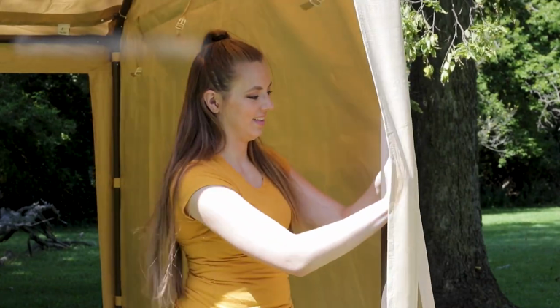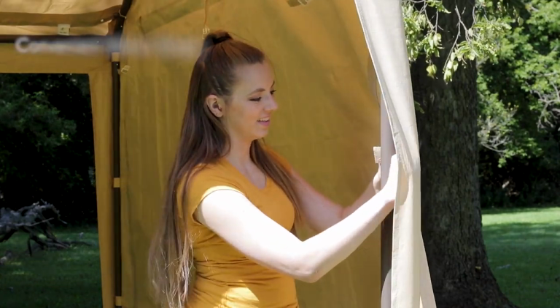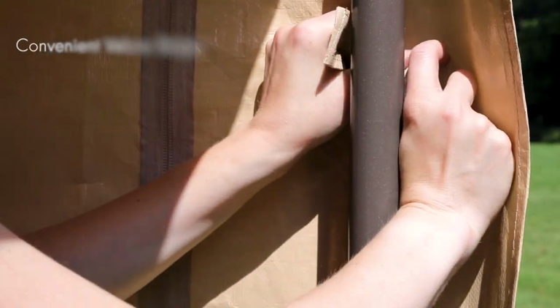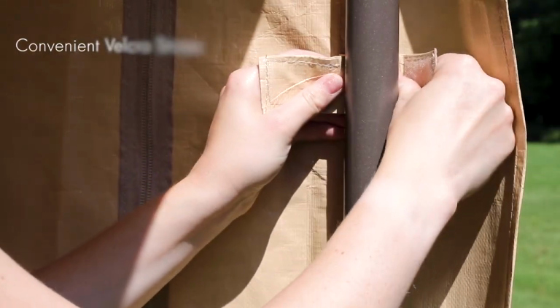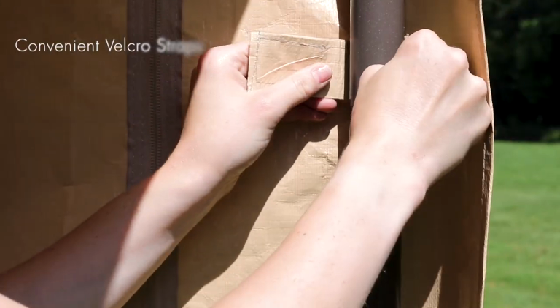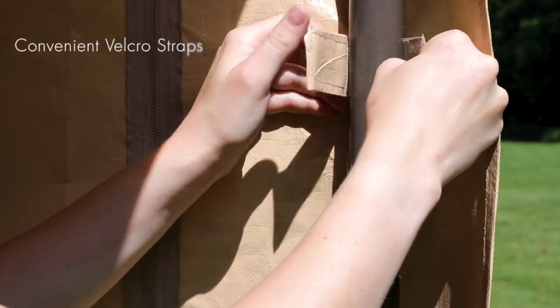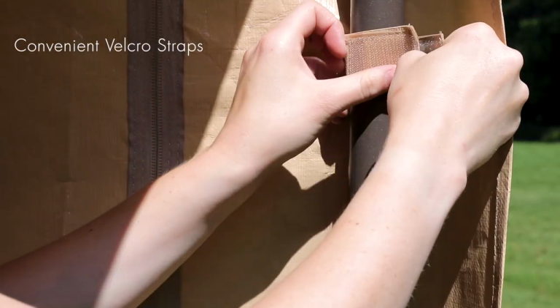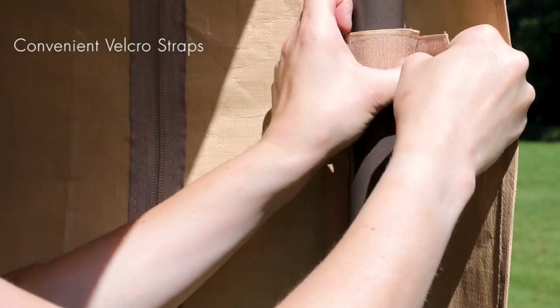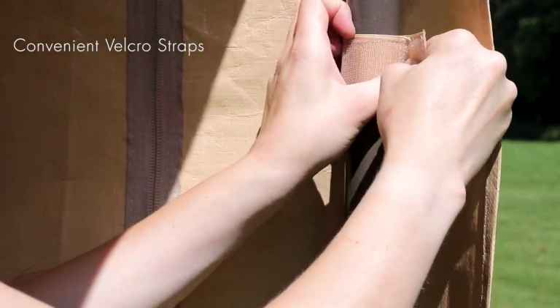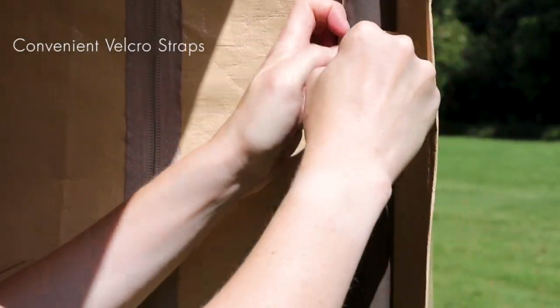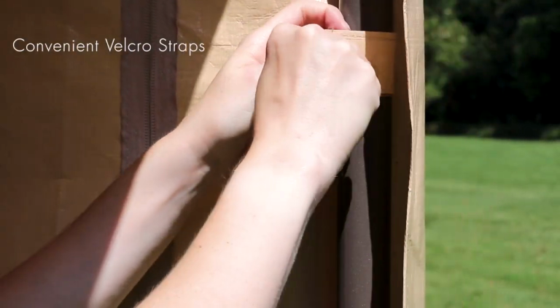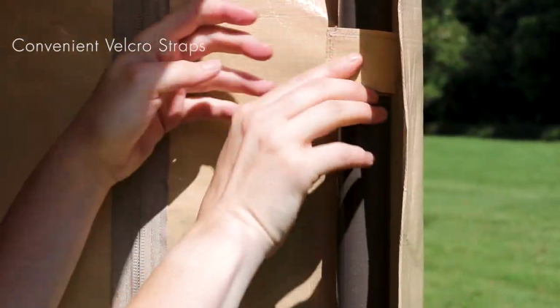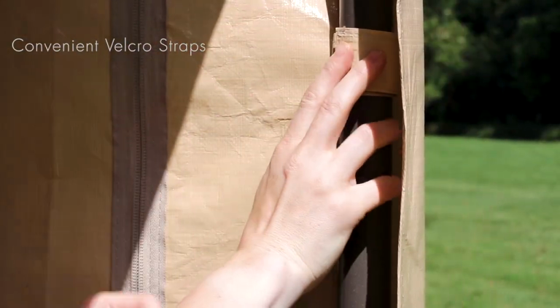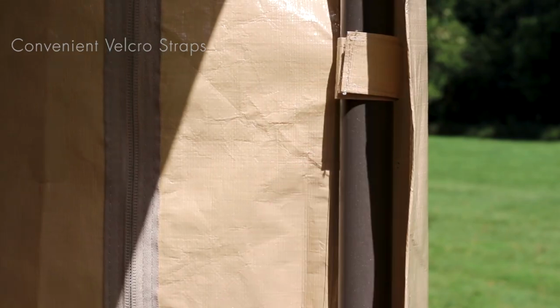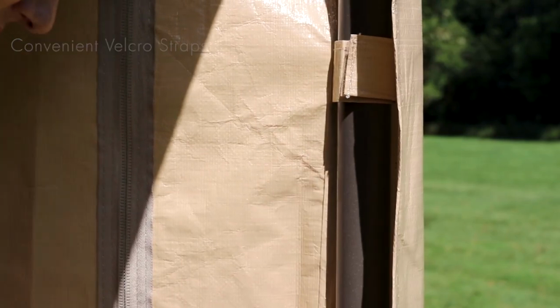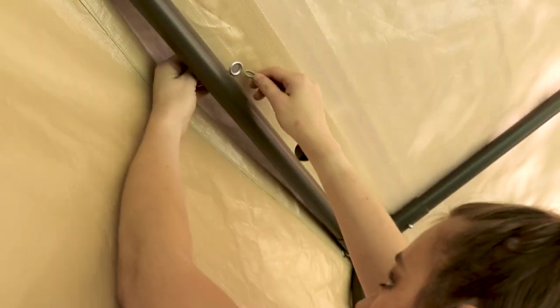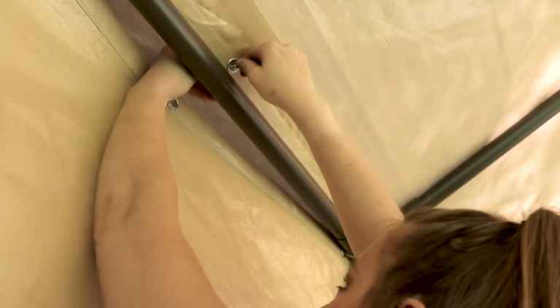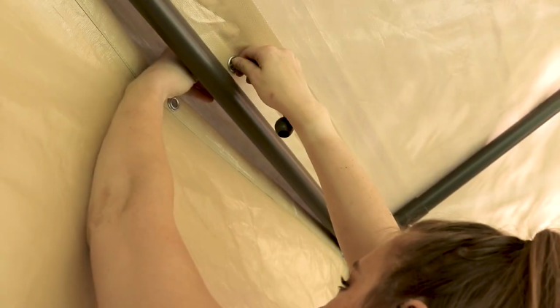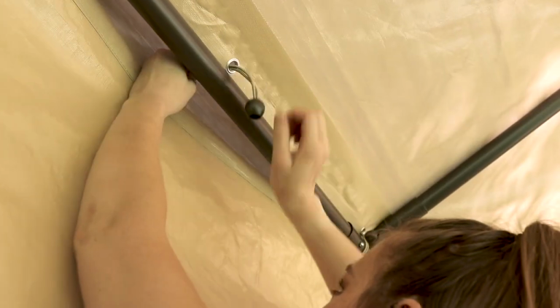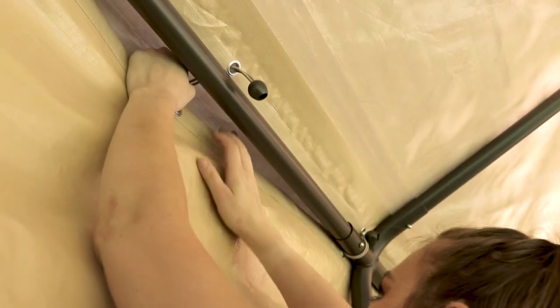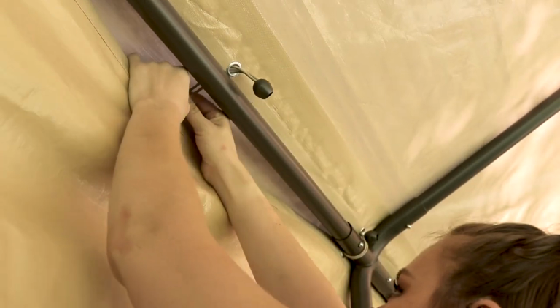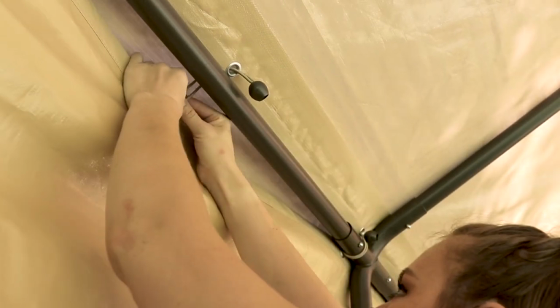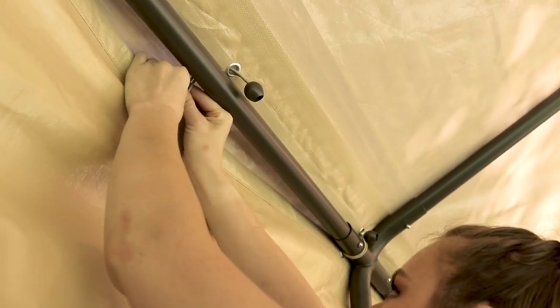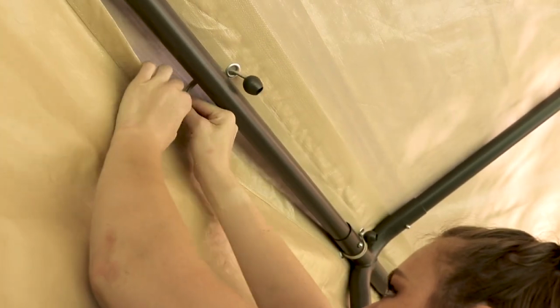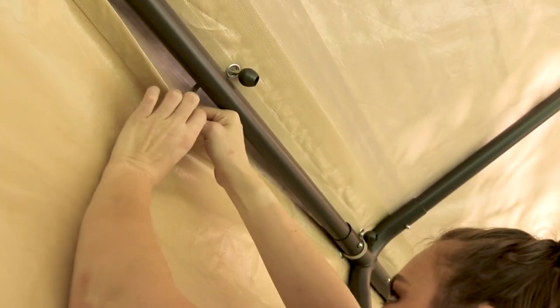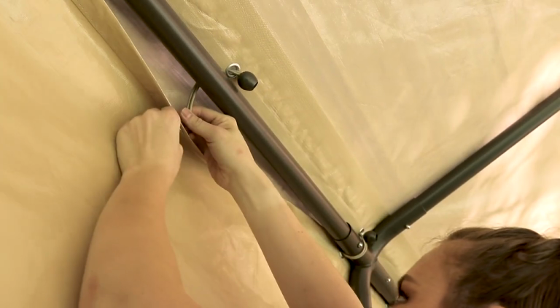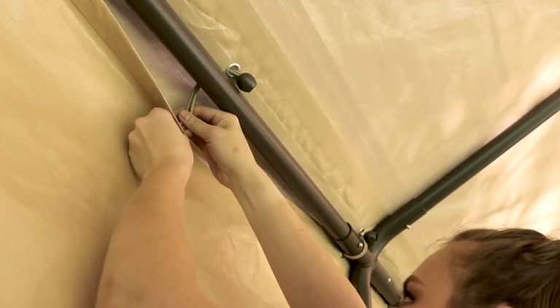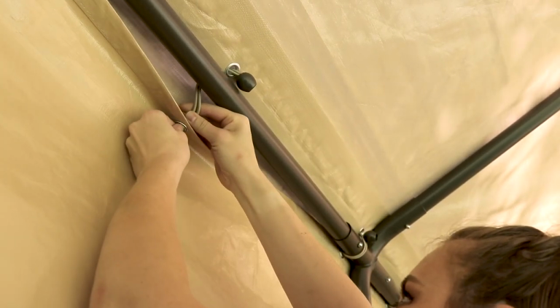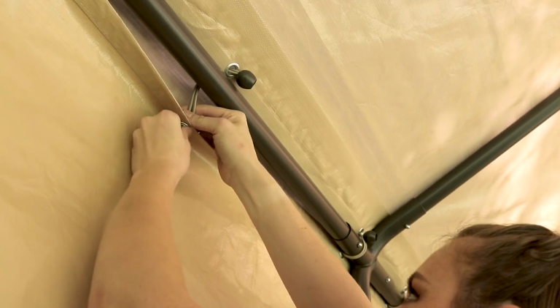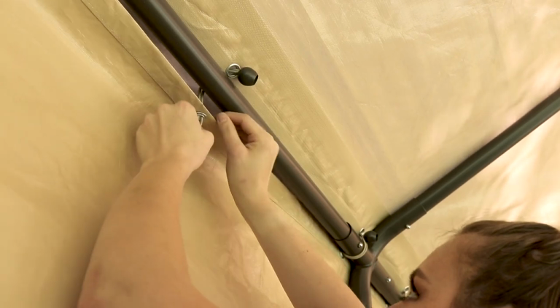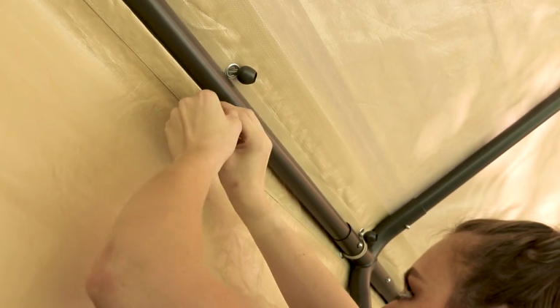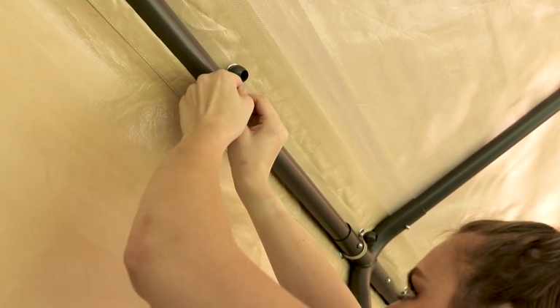Convenient Velcro straps in each corner help keep the canopy in place. The canopy and sidewalls attach to the frame with heavy duty bungee cords.